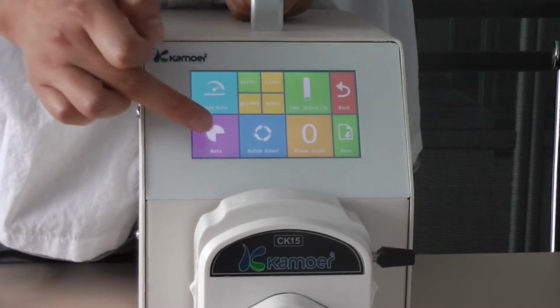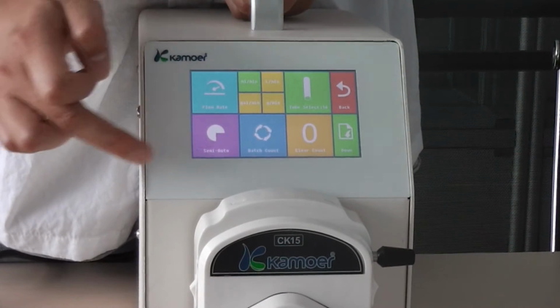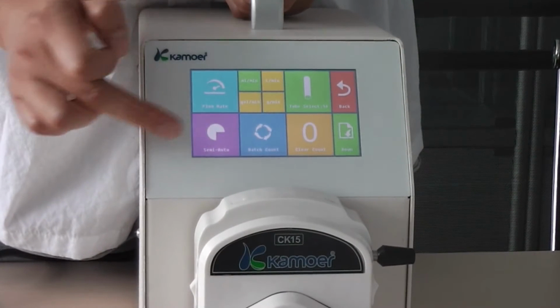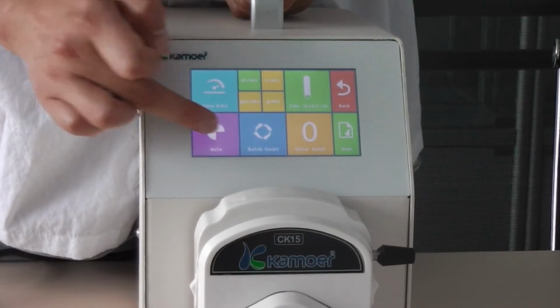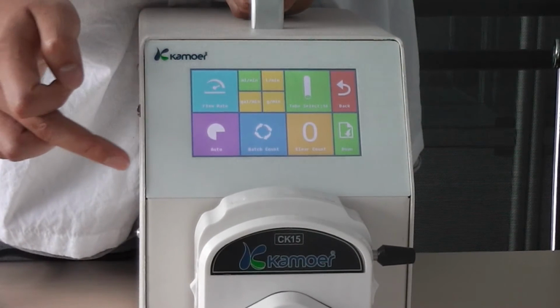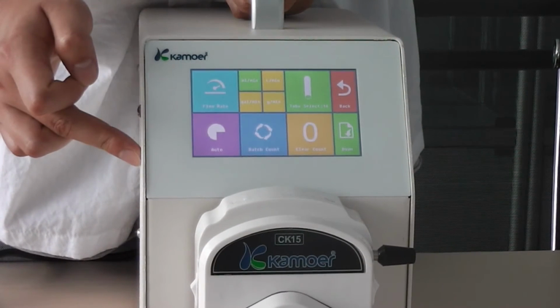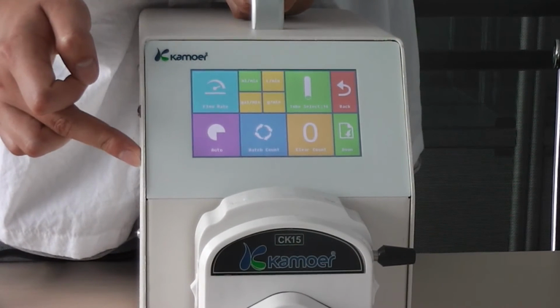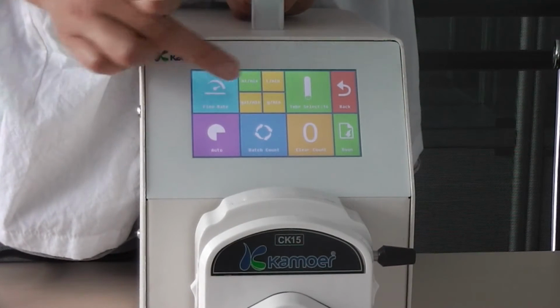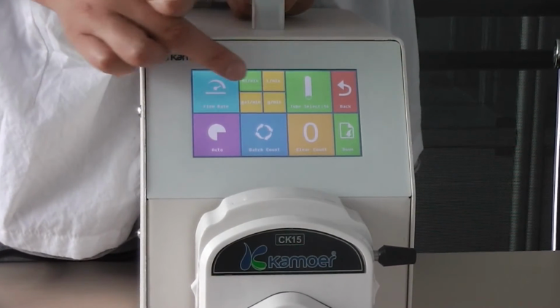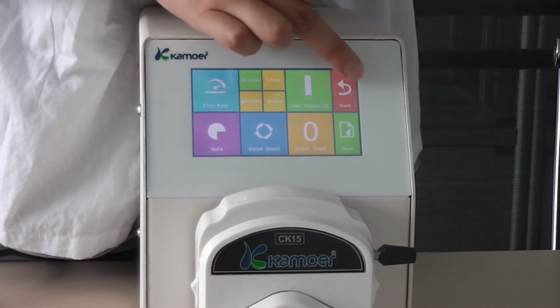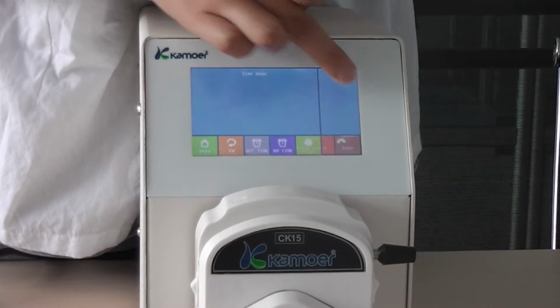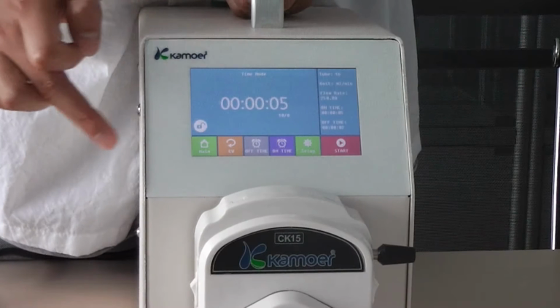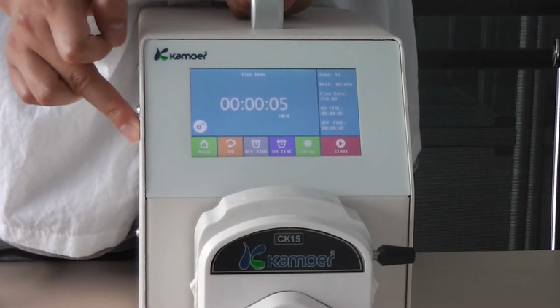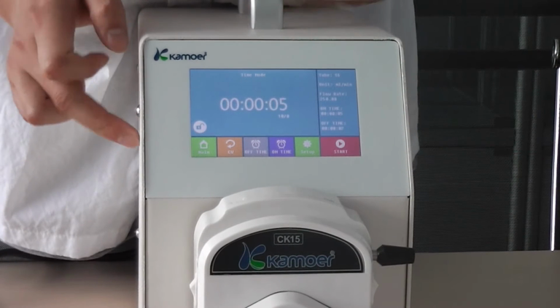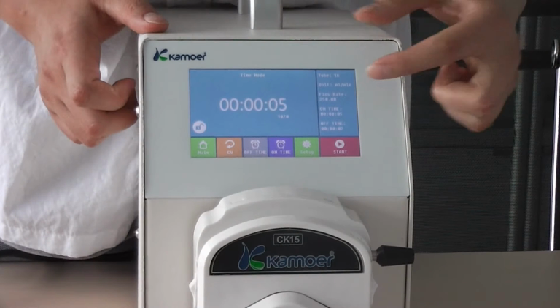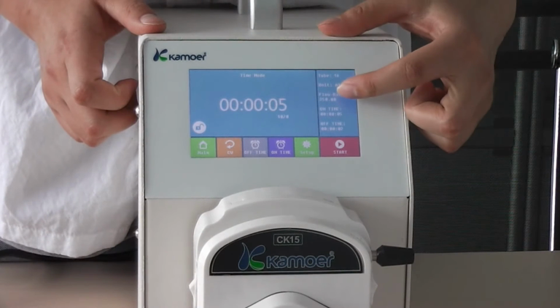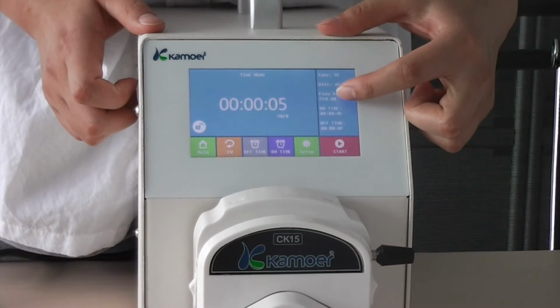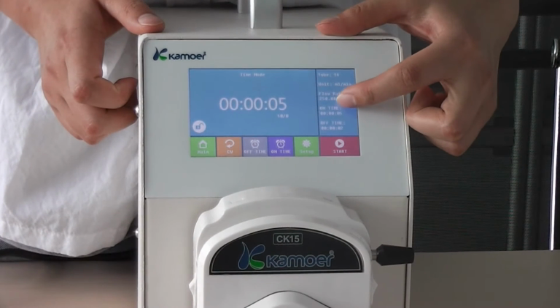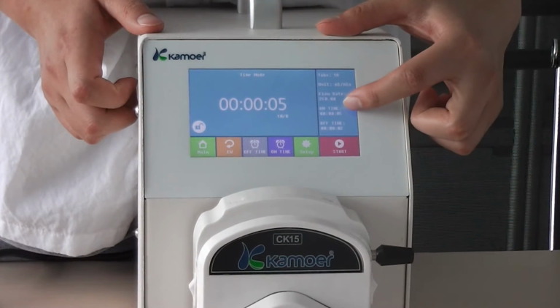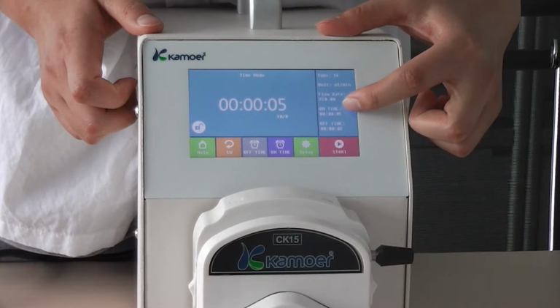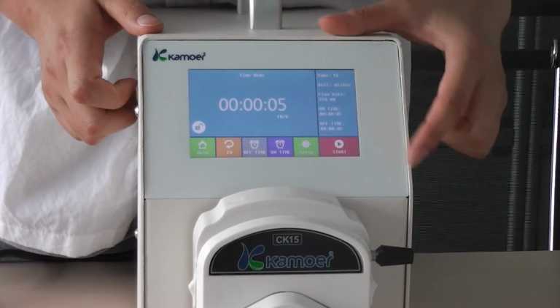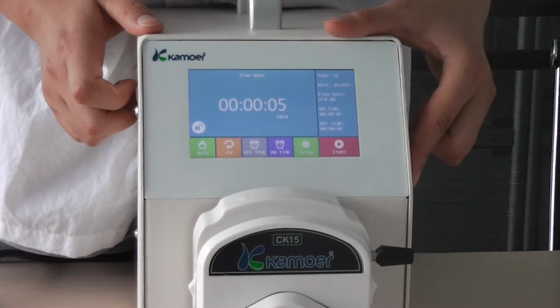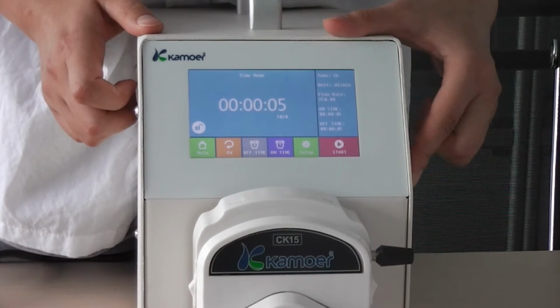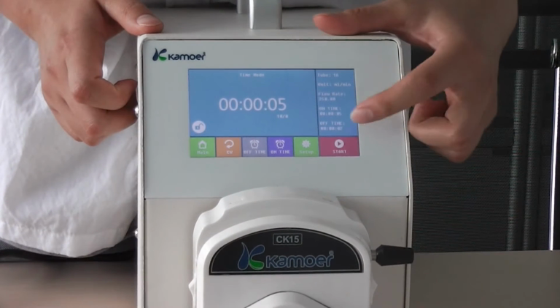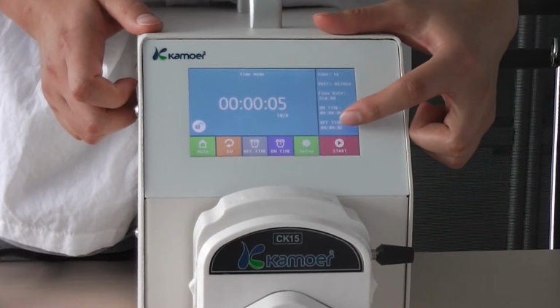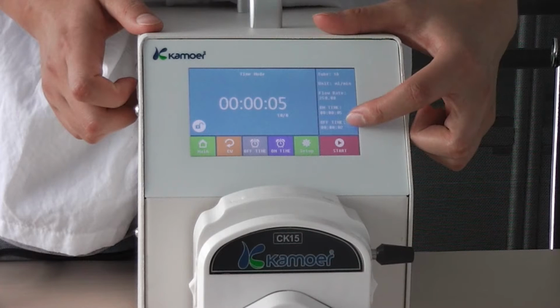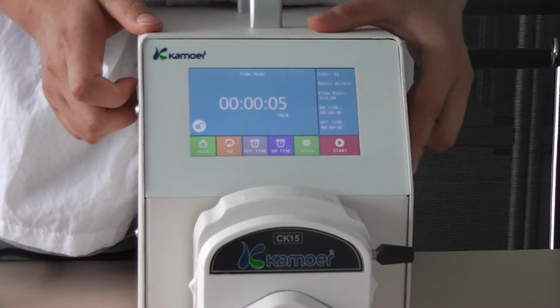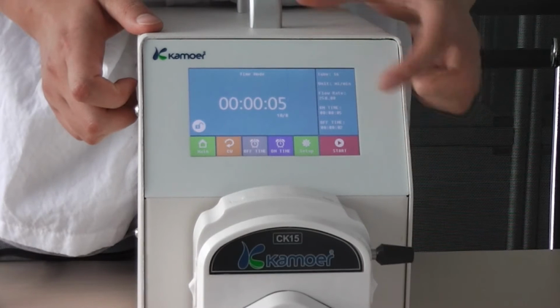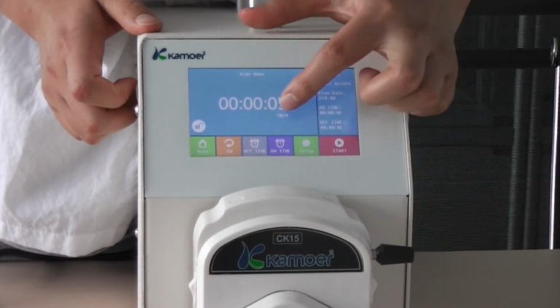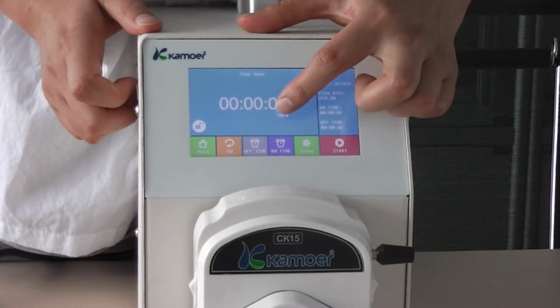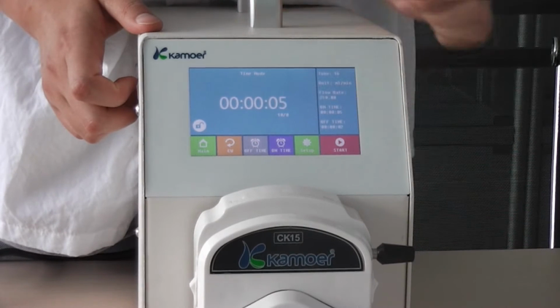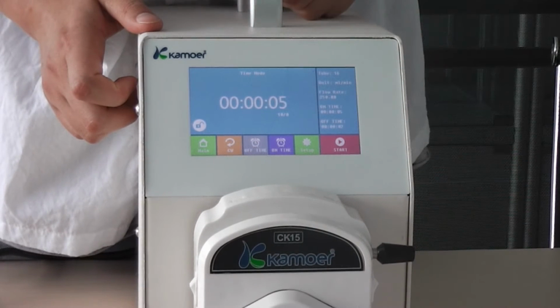You can set it to auto or semi-auto. For example, 5 times on, 2 times off, with 10 circuit times.